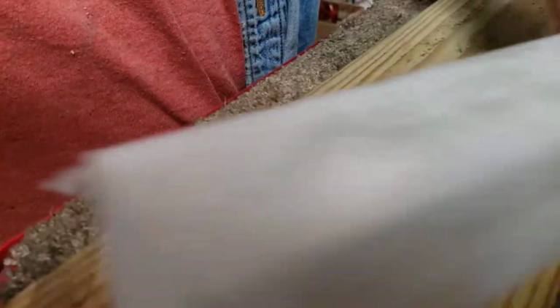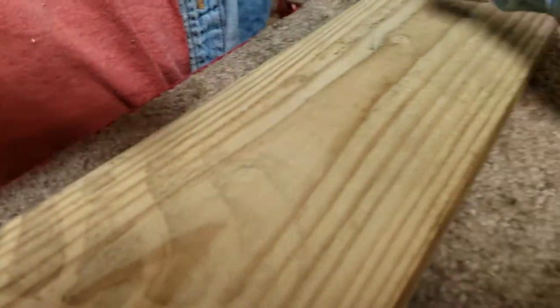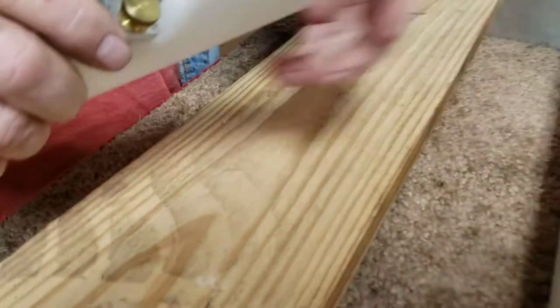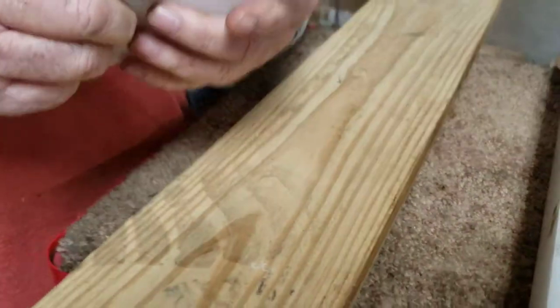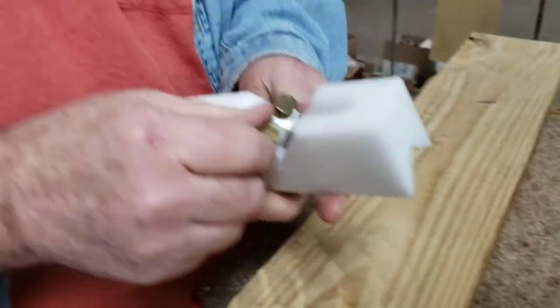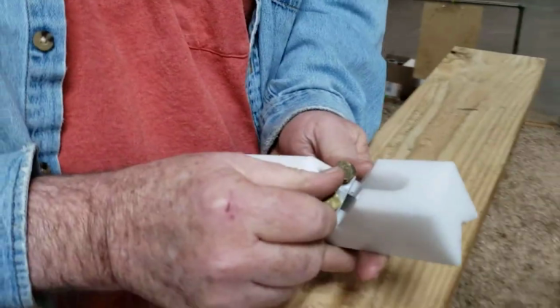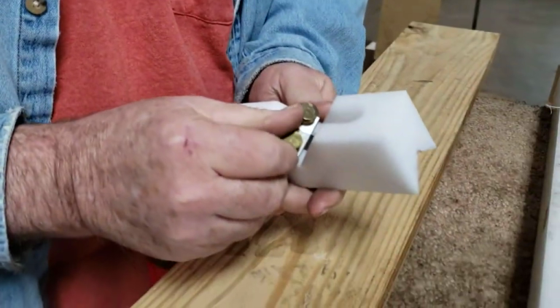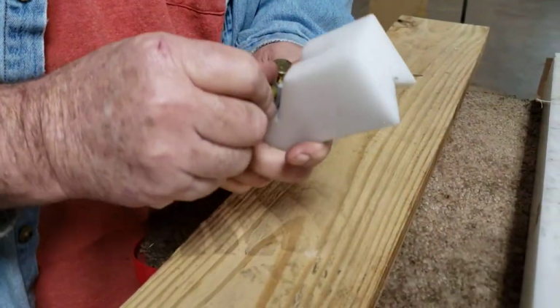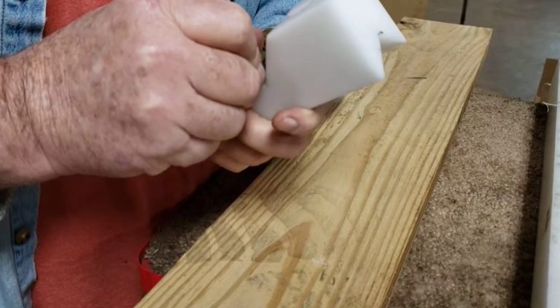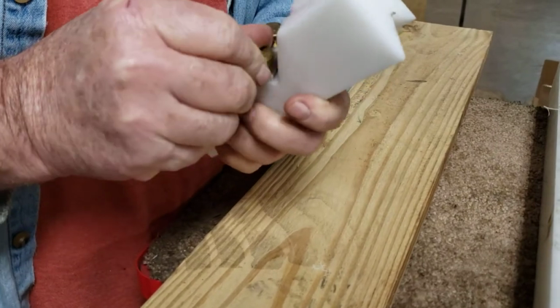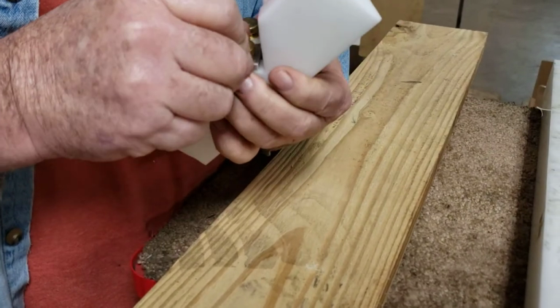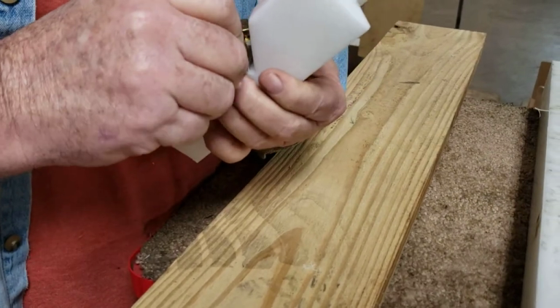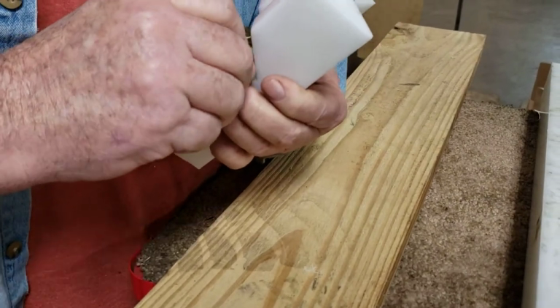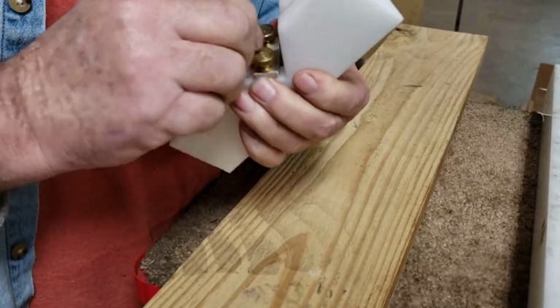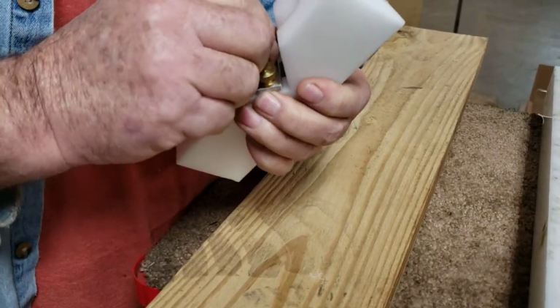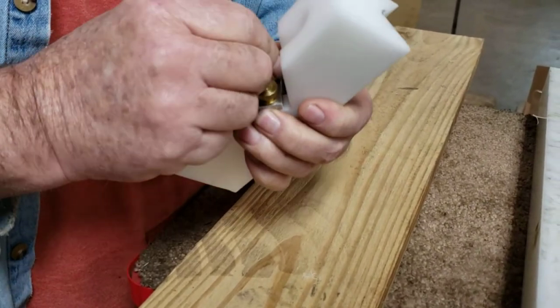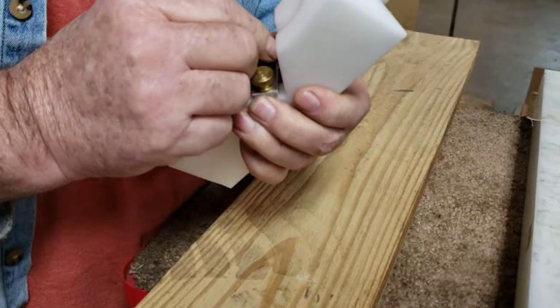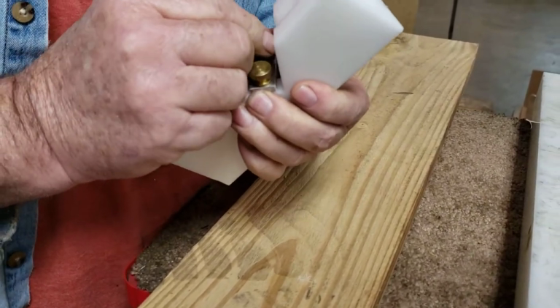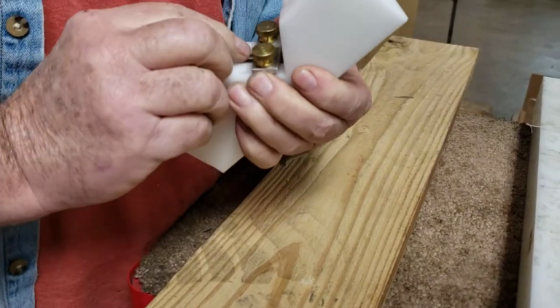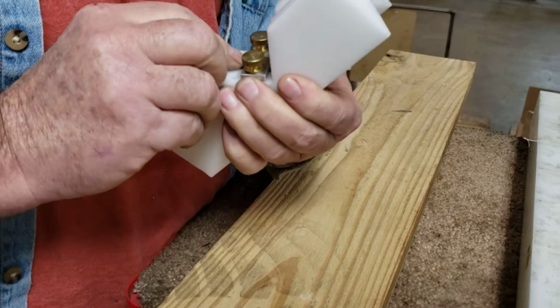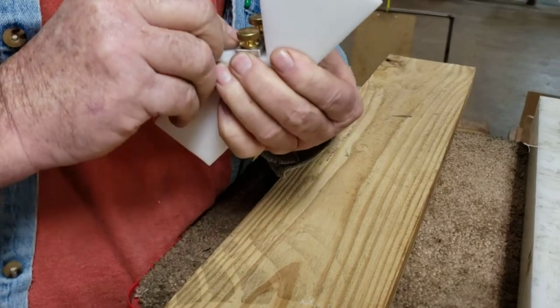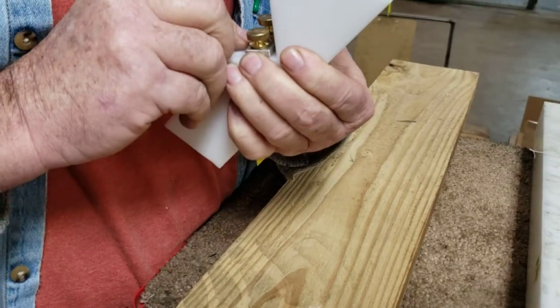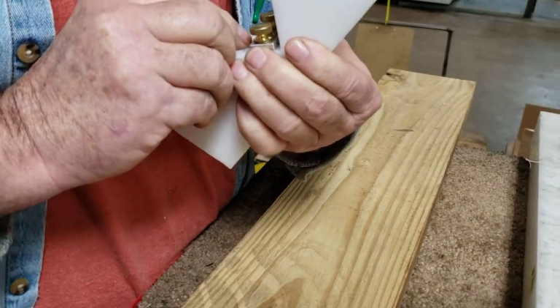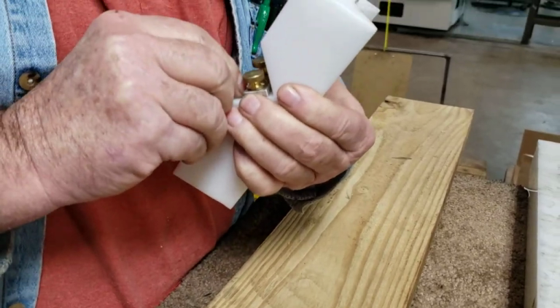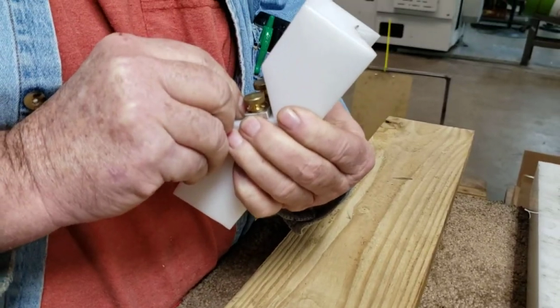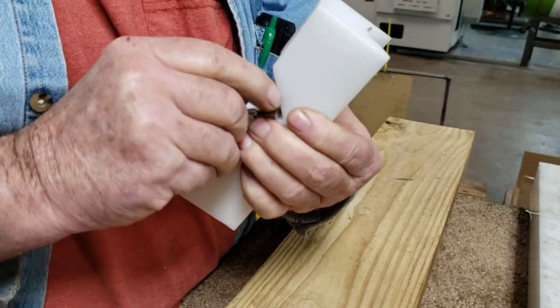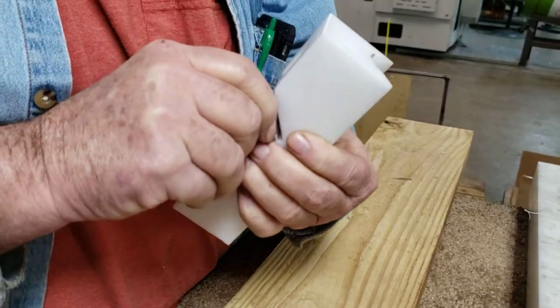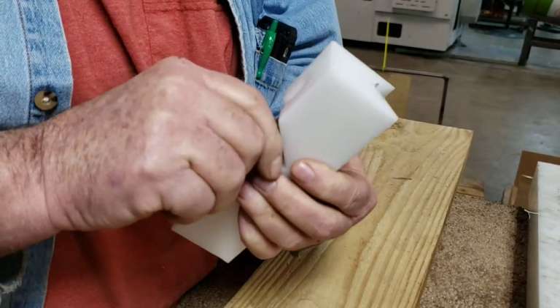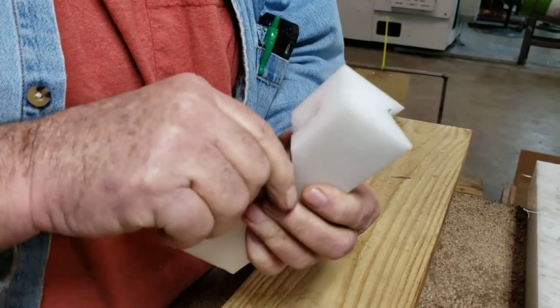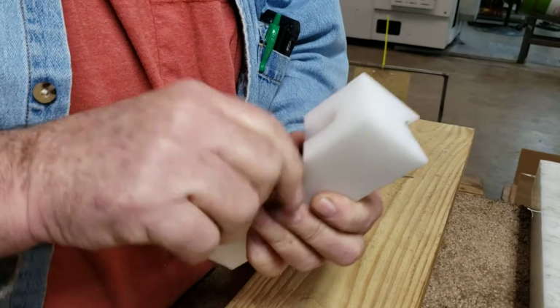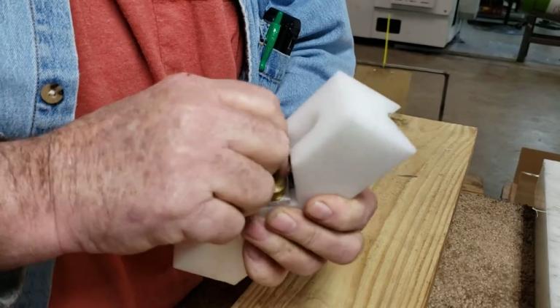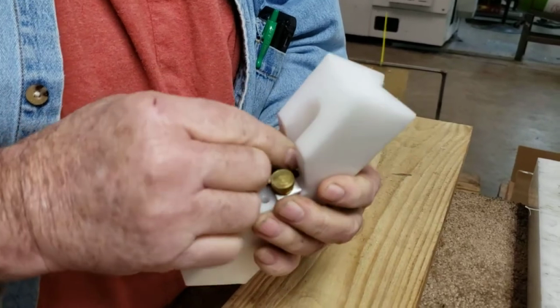And then, what it's really made for is for wood. I'm going to adjust it just a little bit here. I'll back off the thumb screws and set the blade down just maybe a couple of thousandths of an inch.